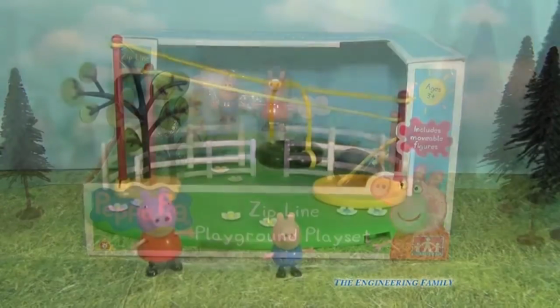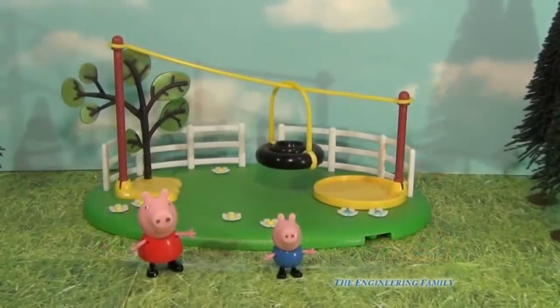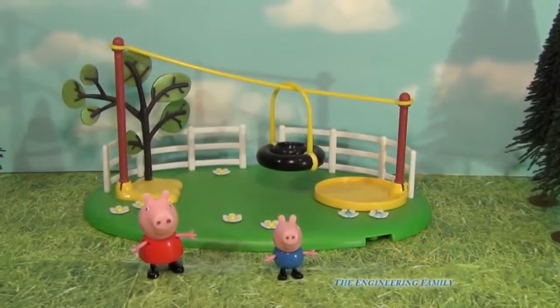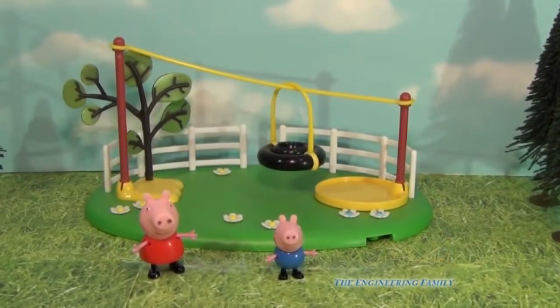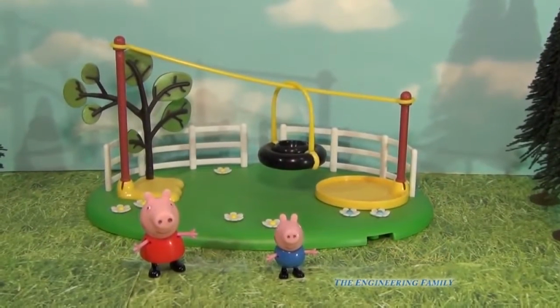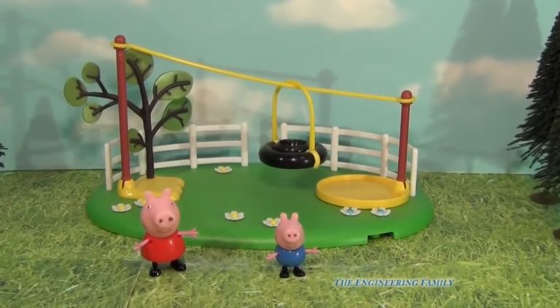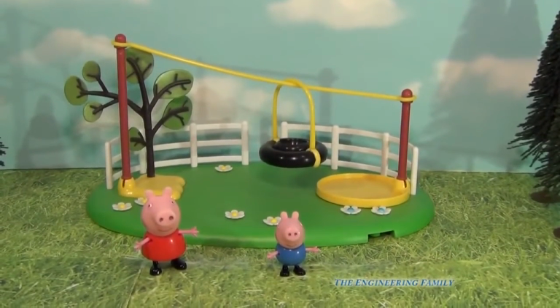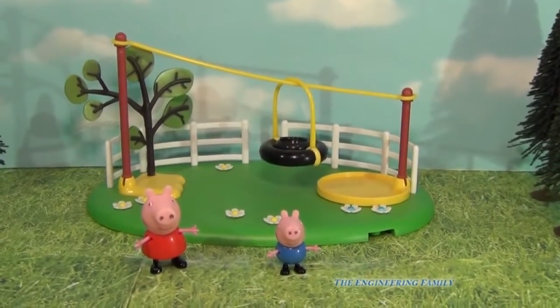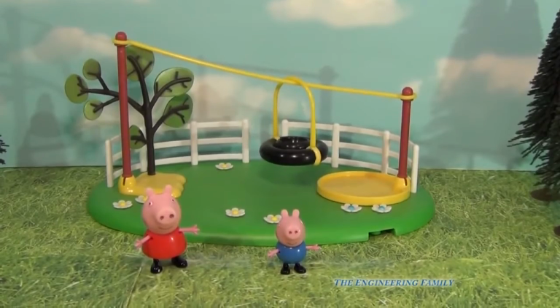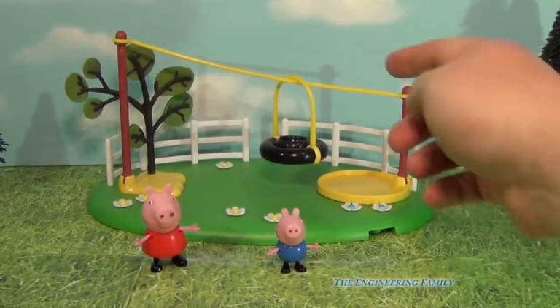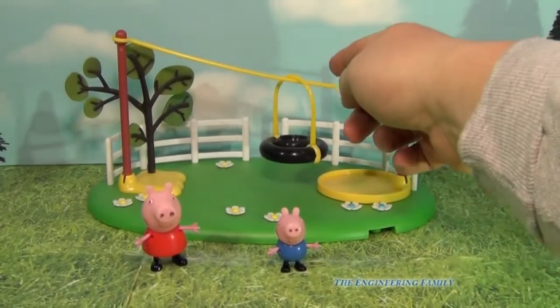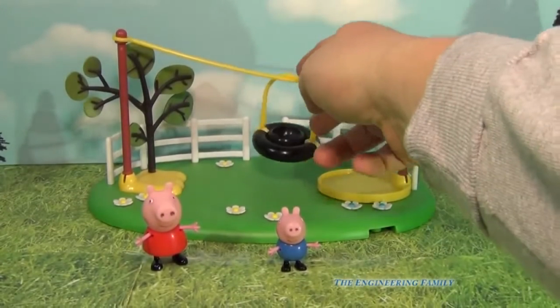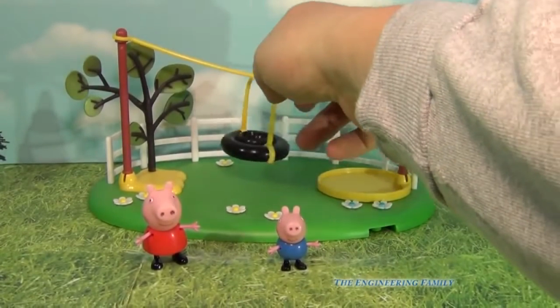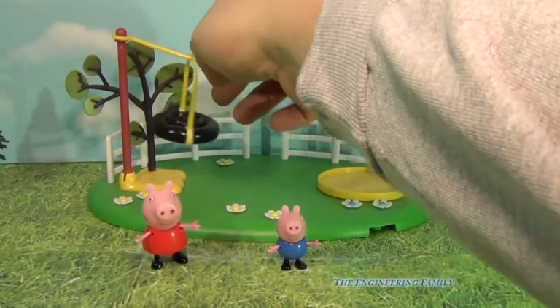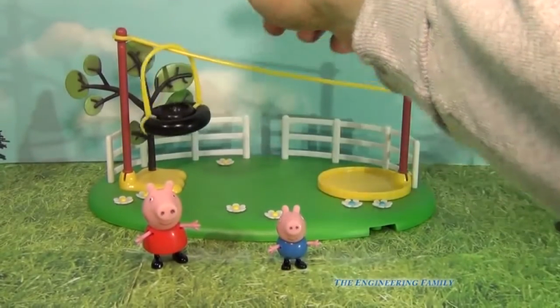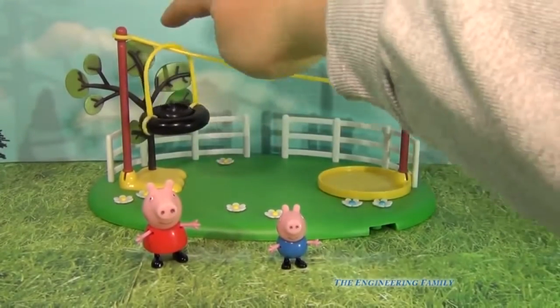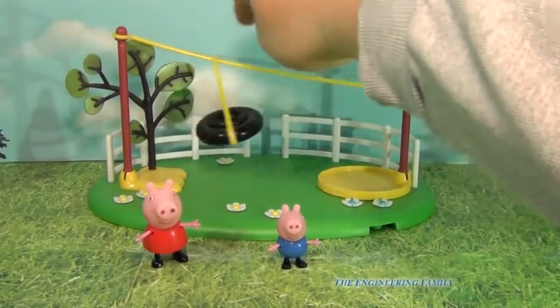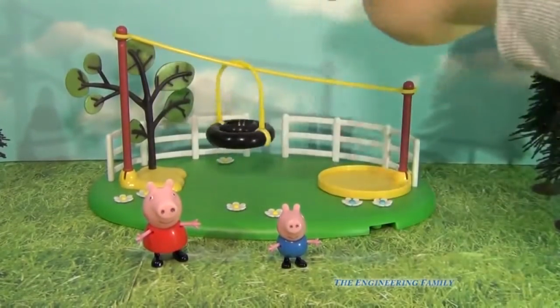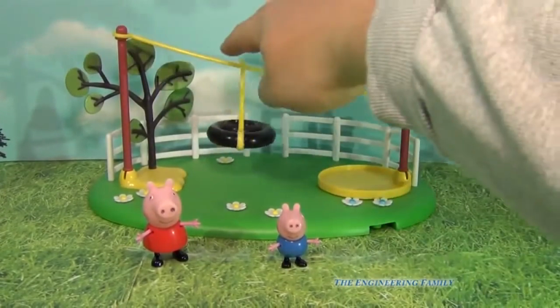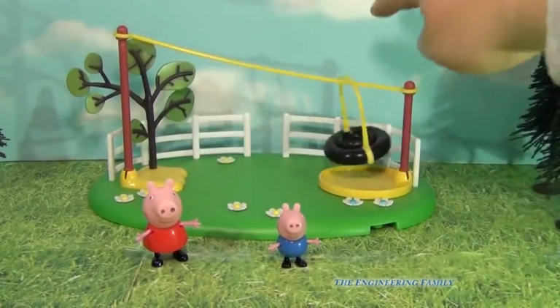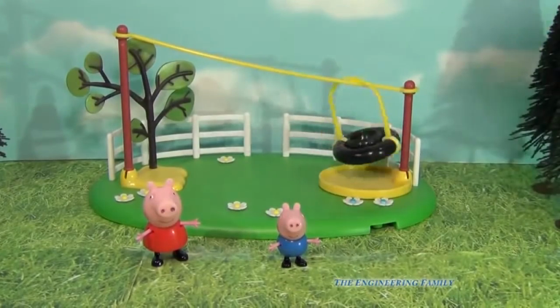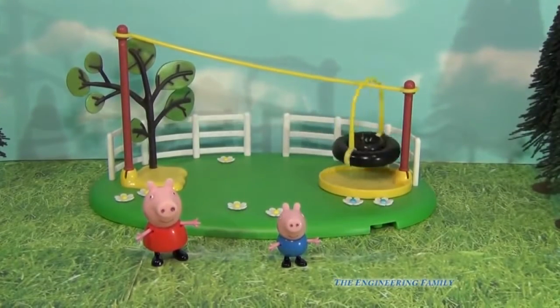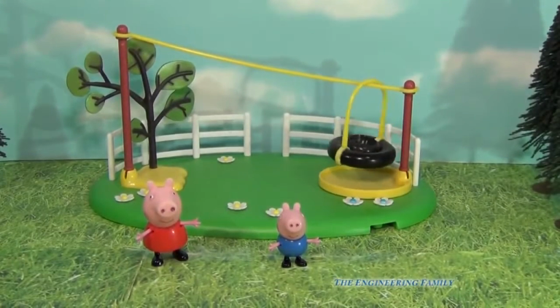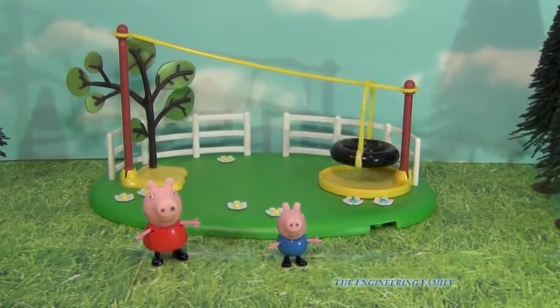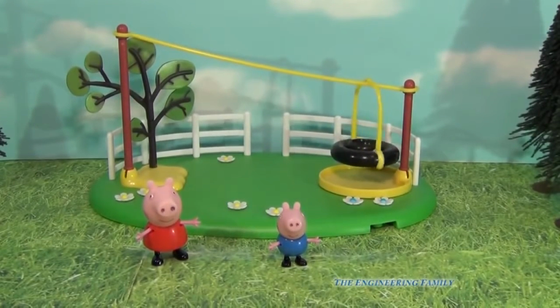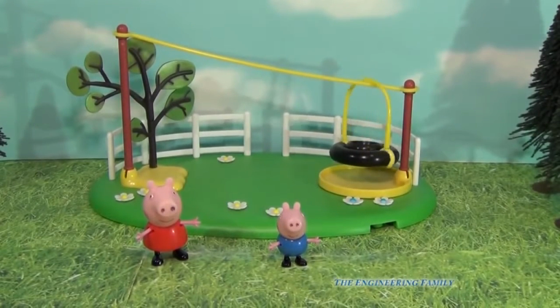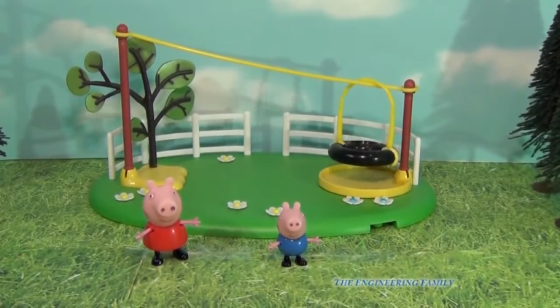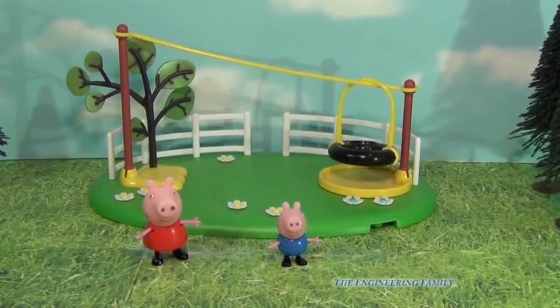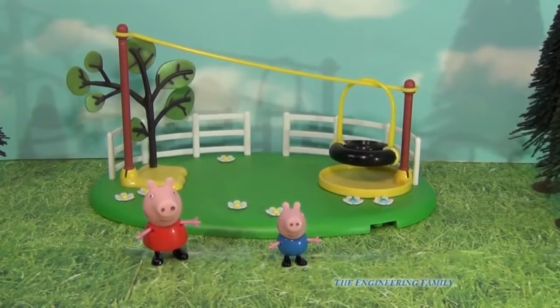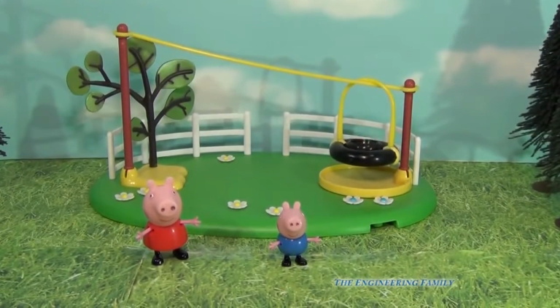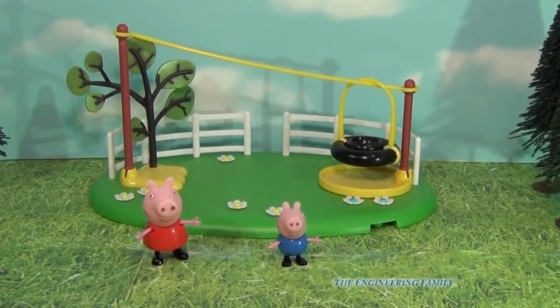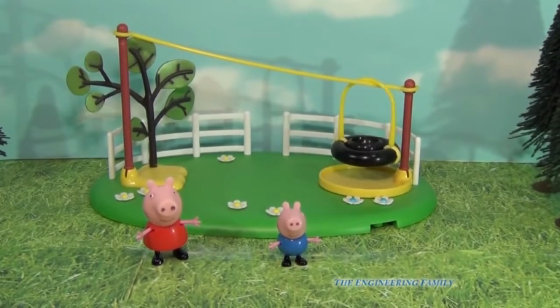Here's the Zipline and it comes with George and Peppa. You can see that it goes all the way up and then you can push it and down it goes. But not too fast. So now we can put George and Peppa in it and see how it works.